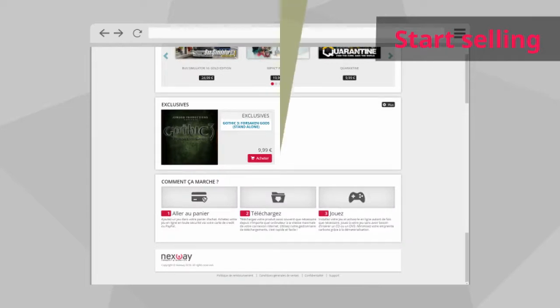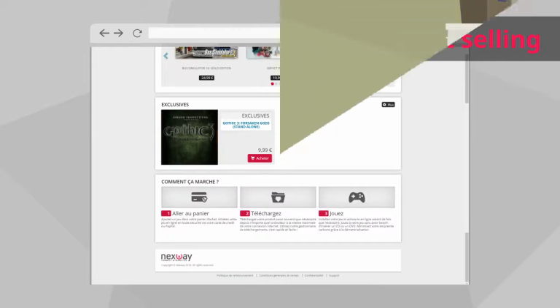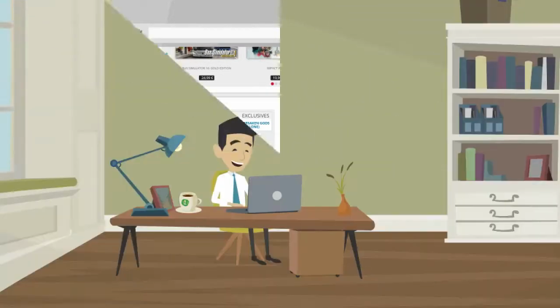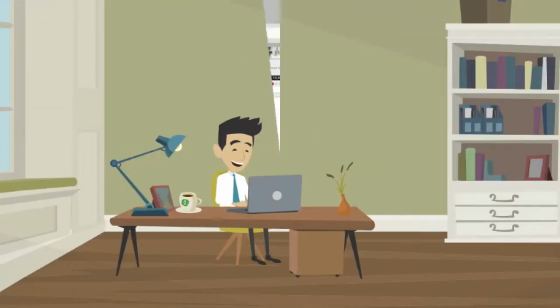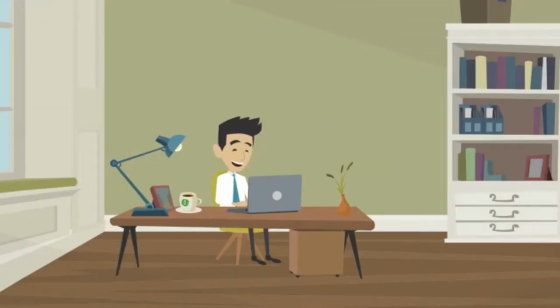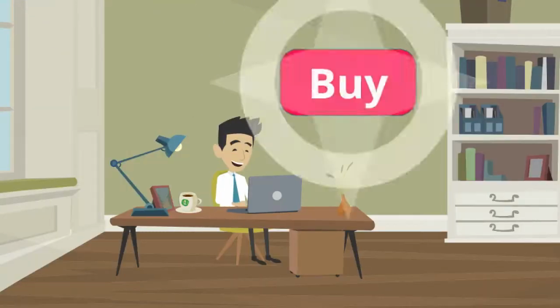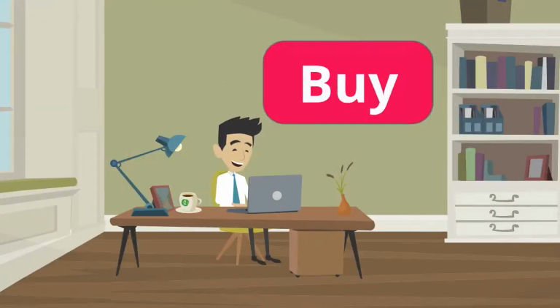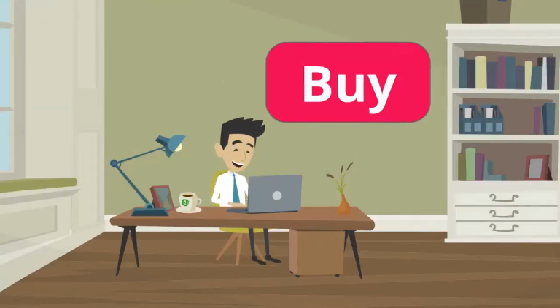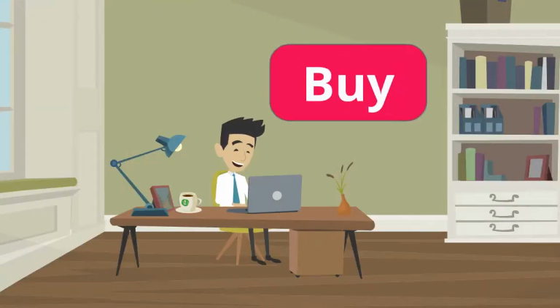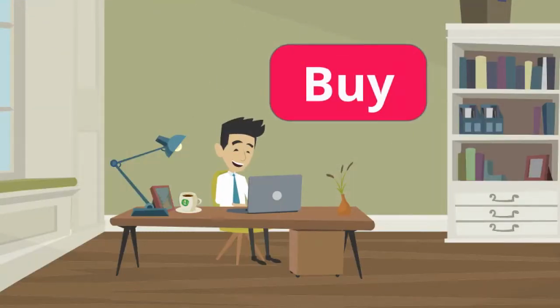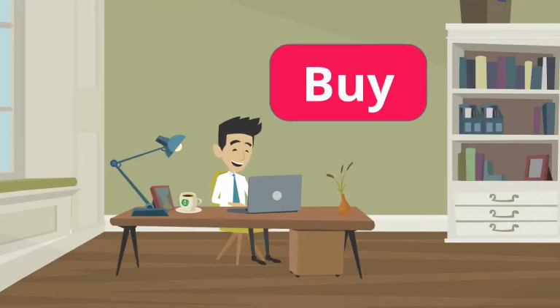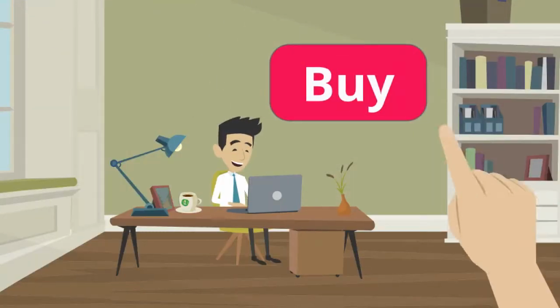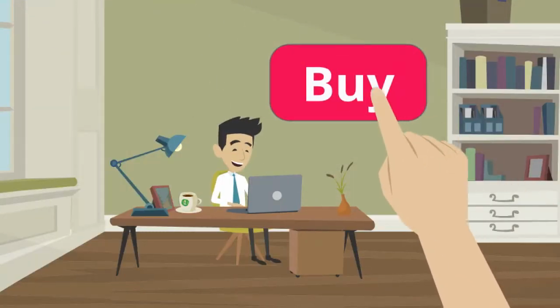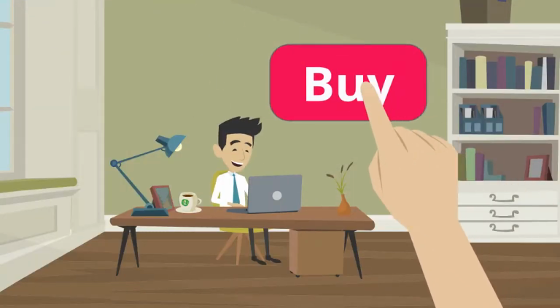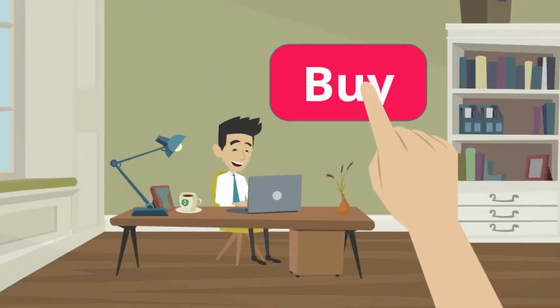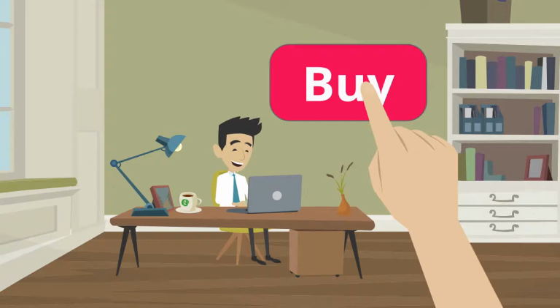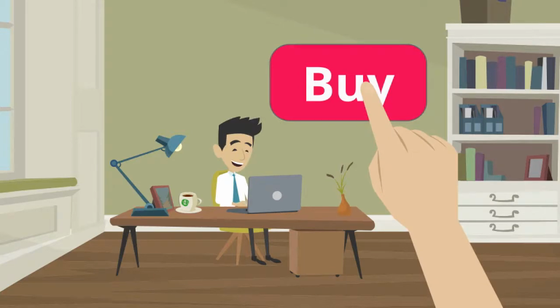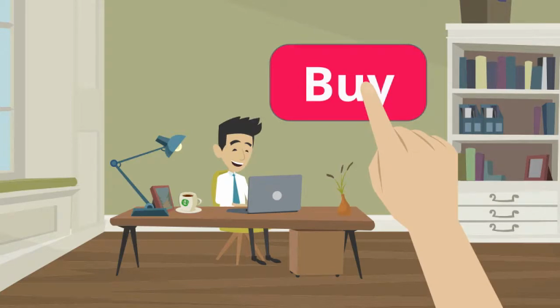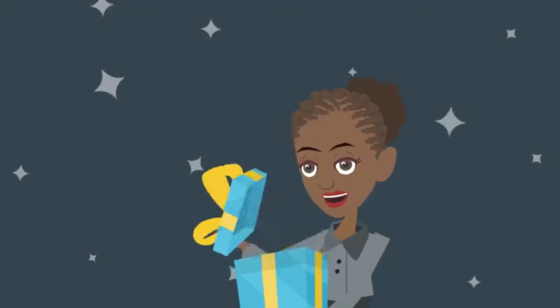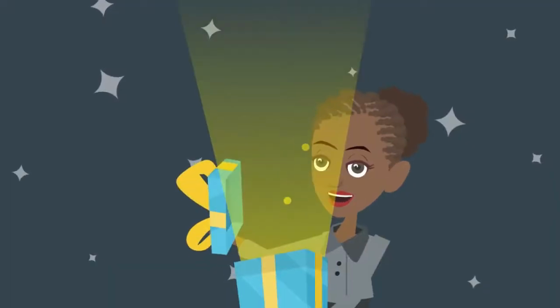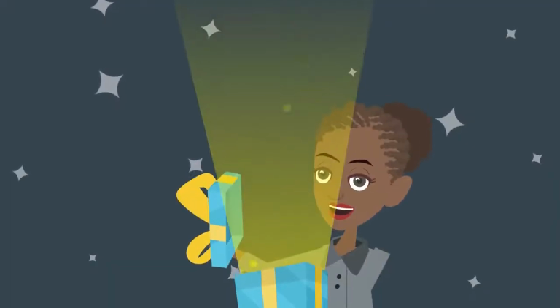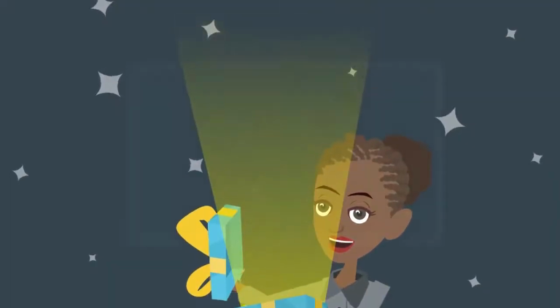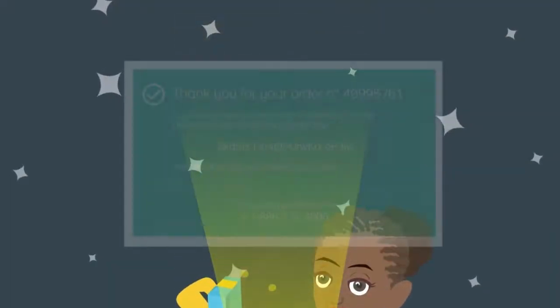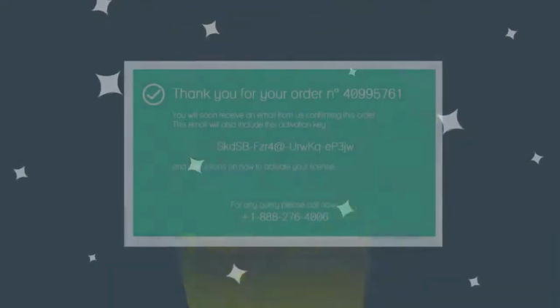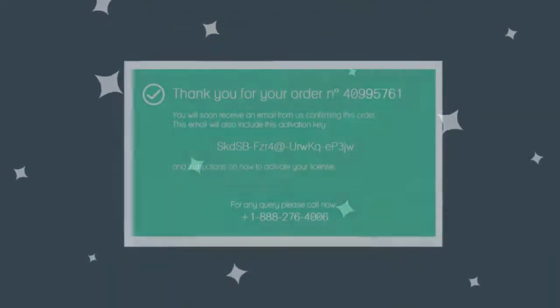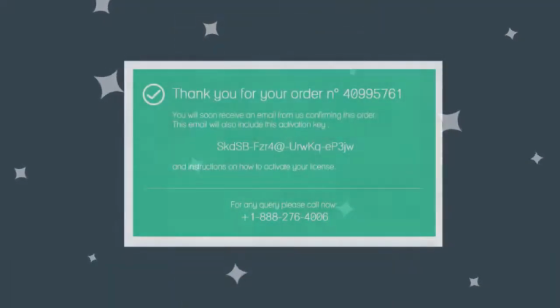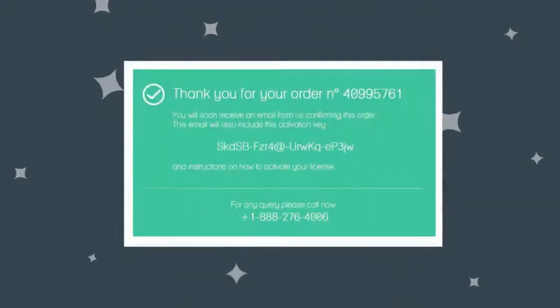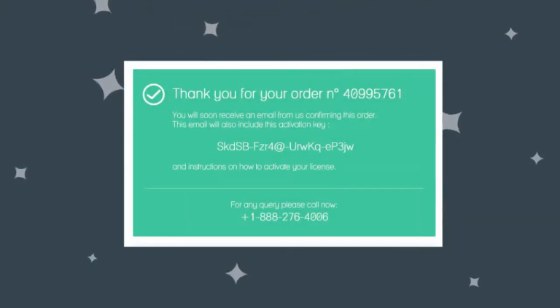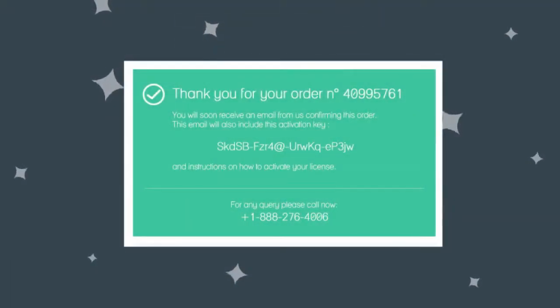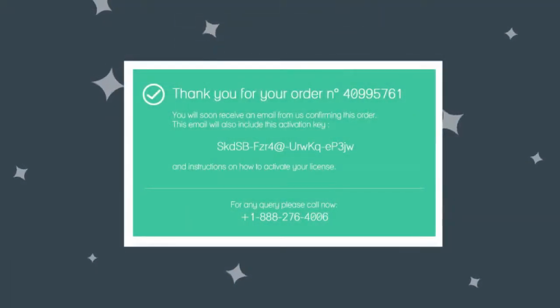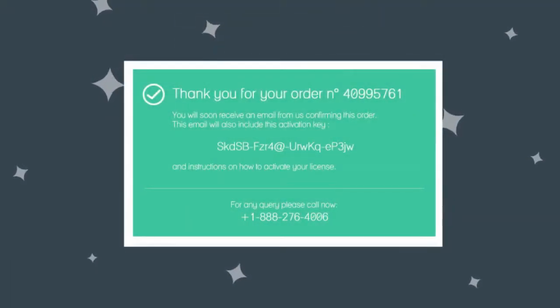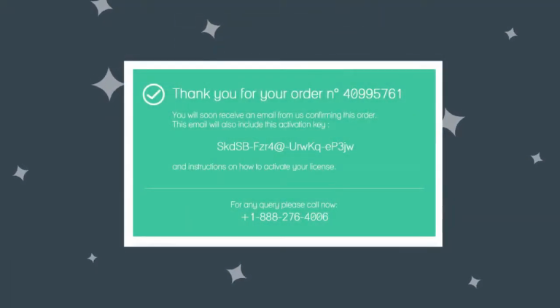Whenever her clients purchase a game or software, Nextway Connect API delivers the product and activation key in real time to Lisa.